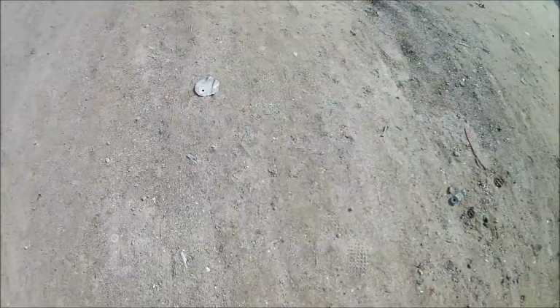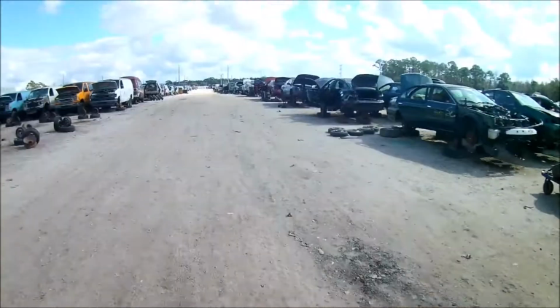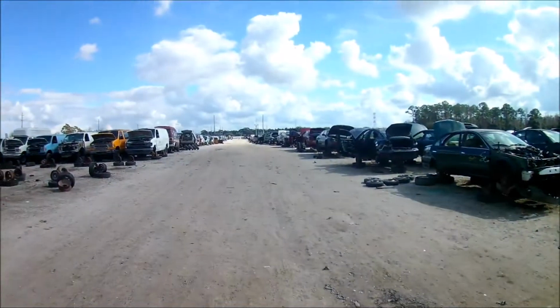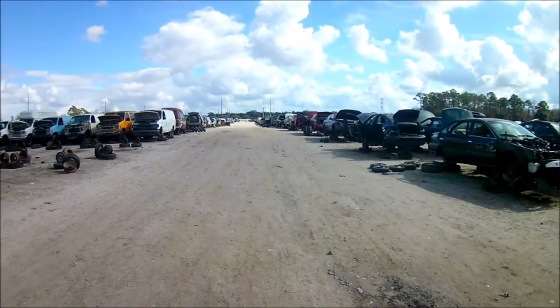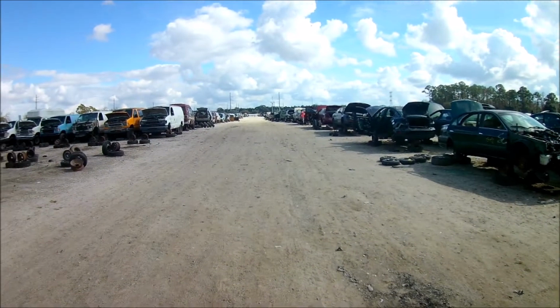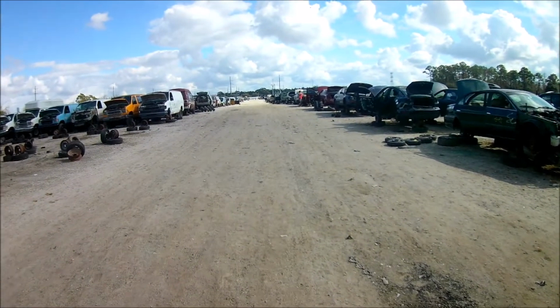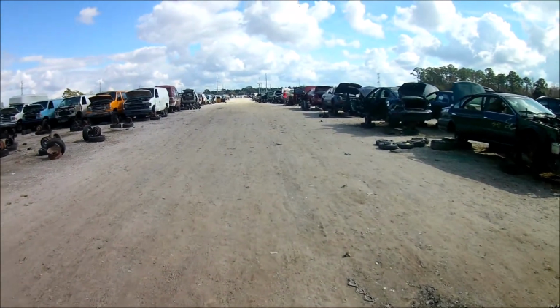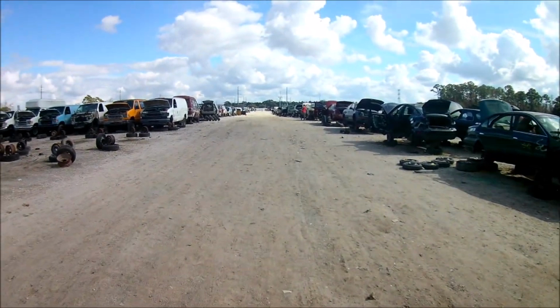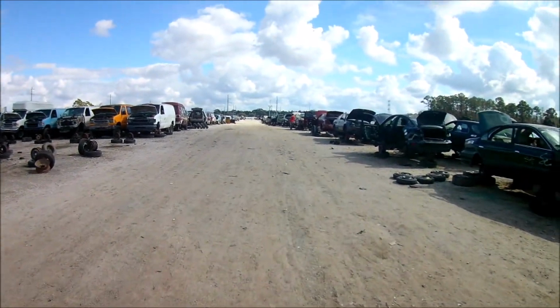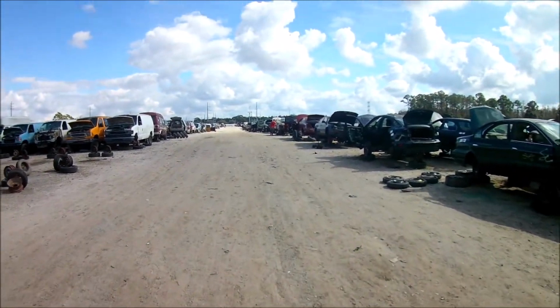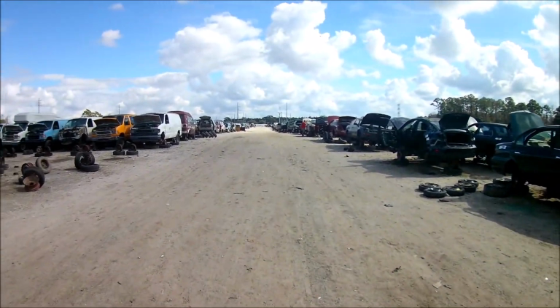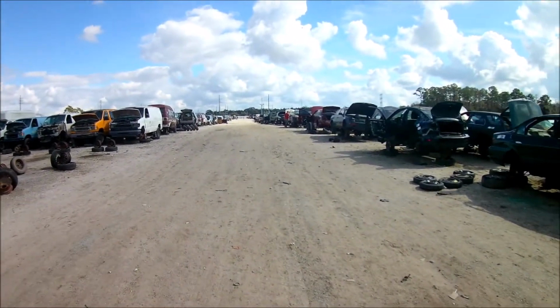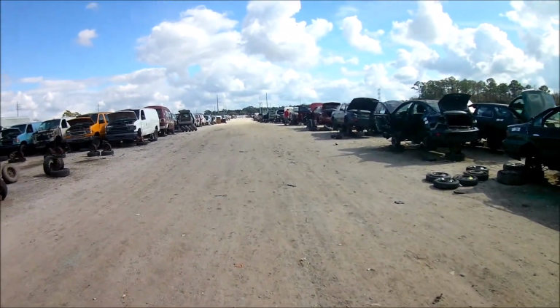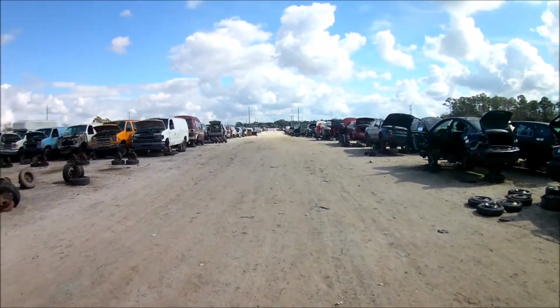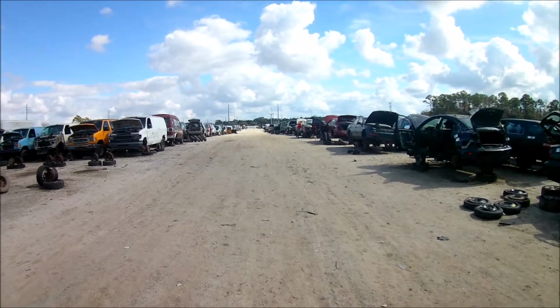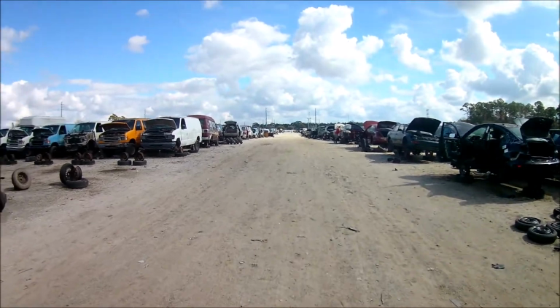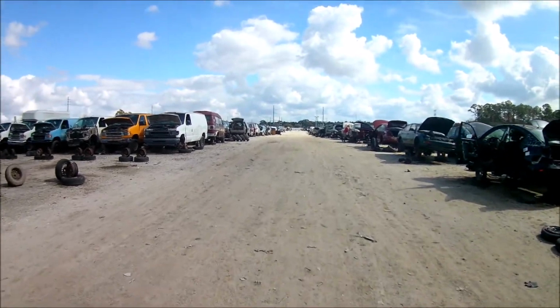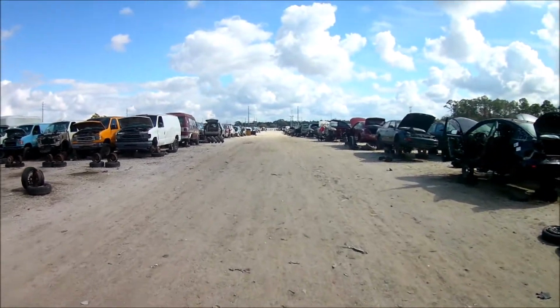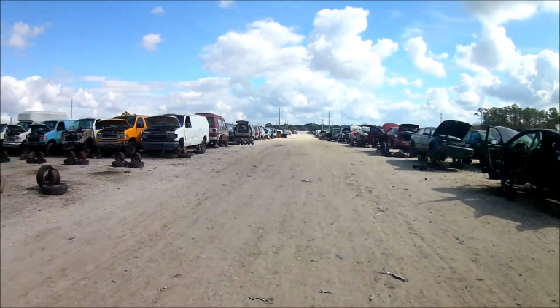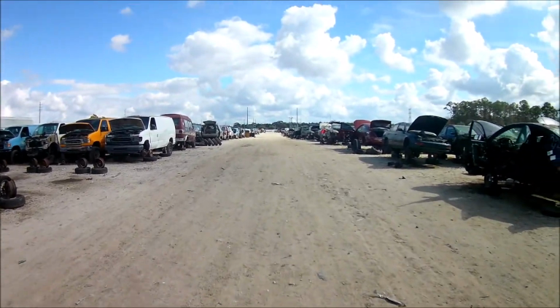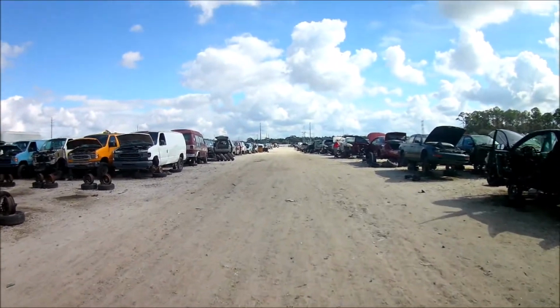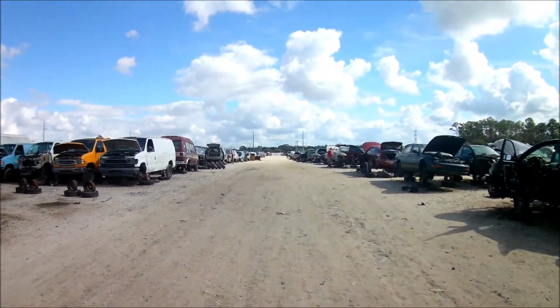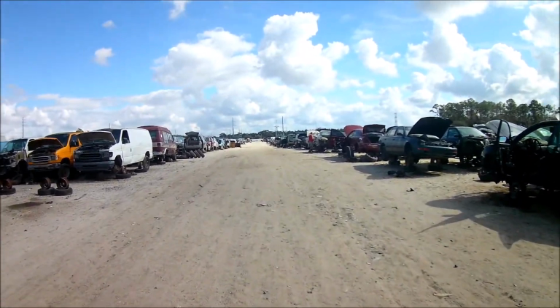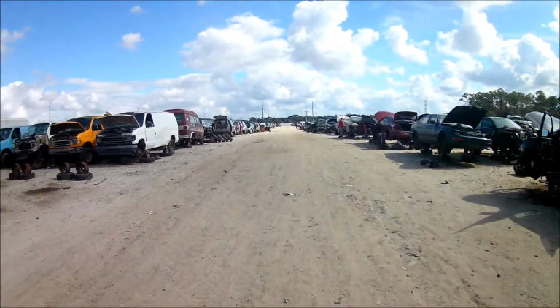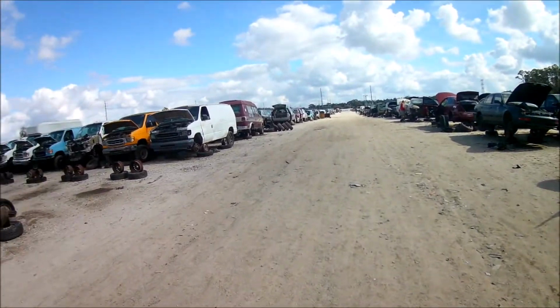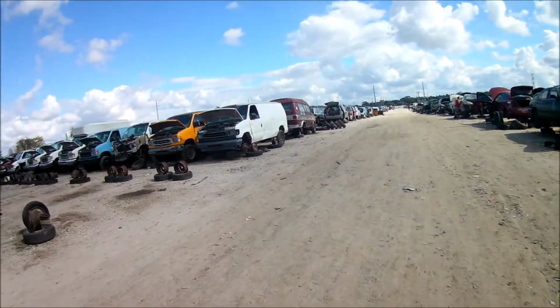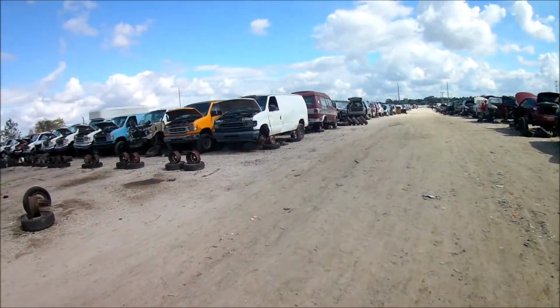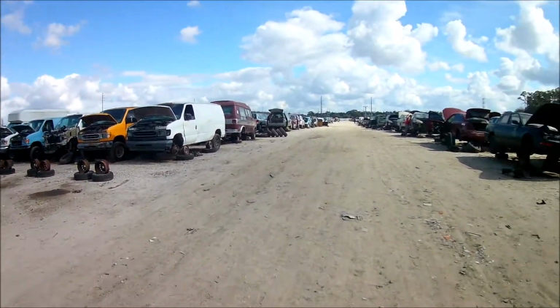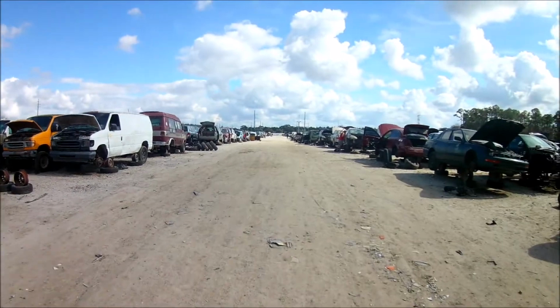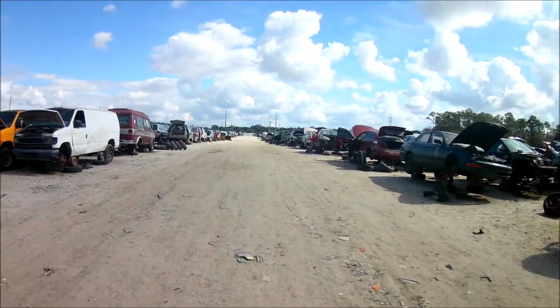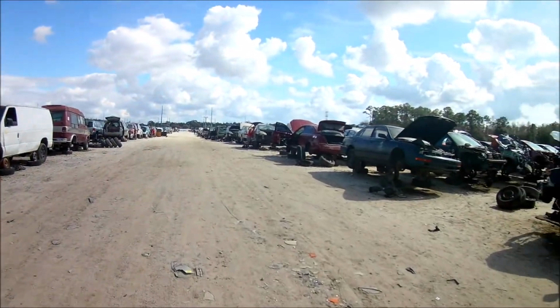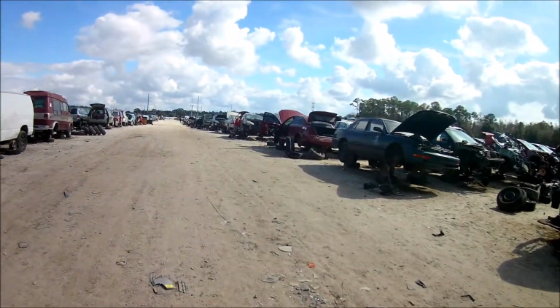I went to the salvage yard to get some bits and pieces for the BMW. It had crash damage when I bought it, so some of the underbody parts were damaged or missing. I'm hoping to find the last remaining pieces to complete the front end.